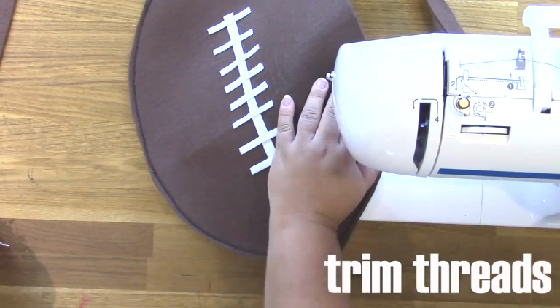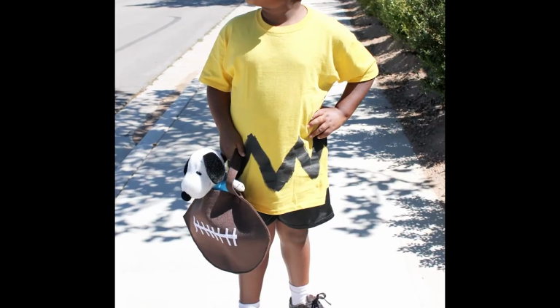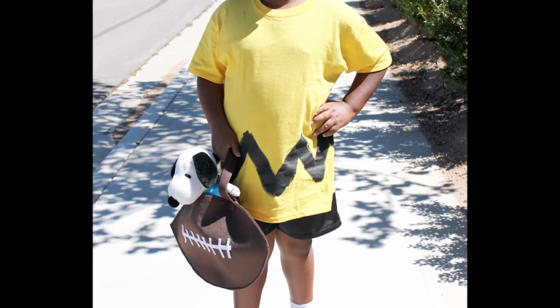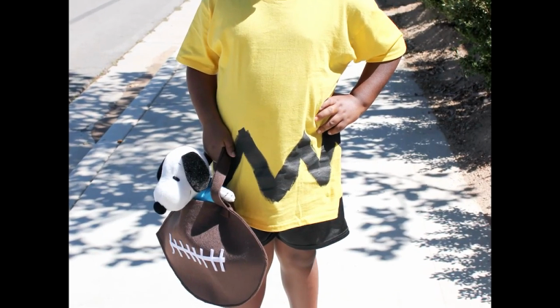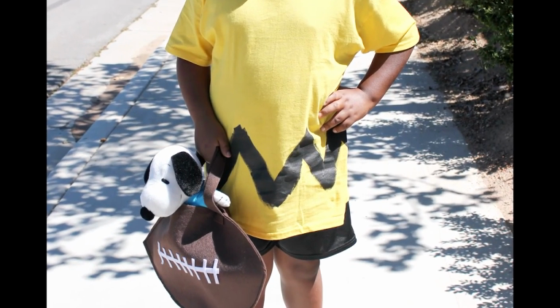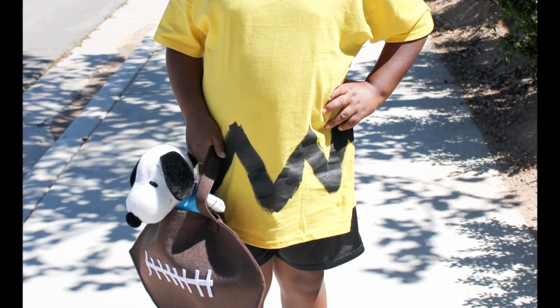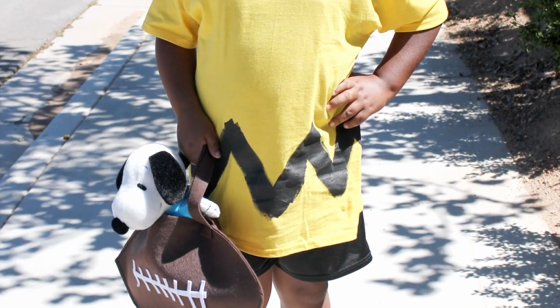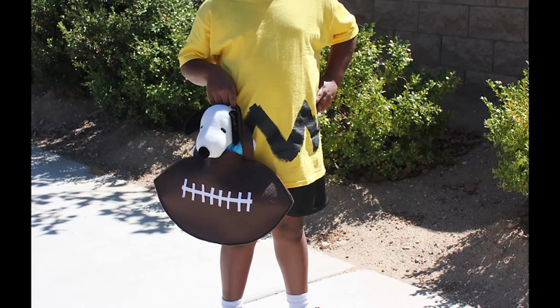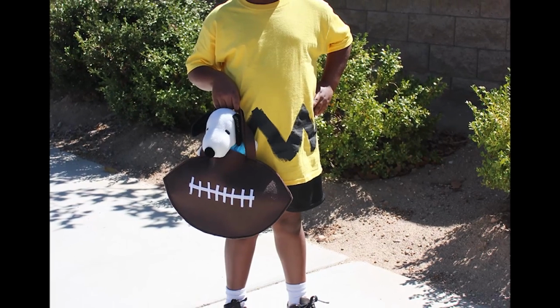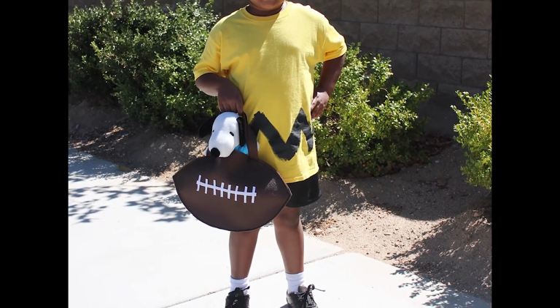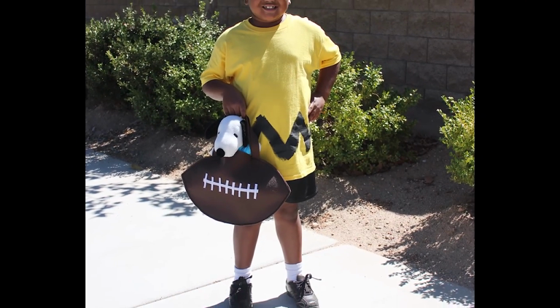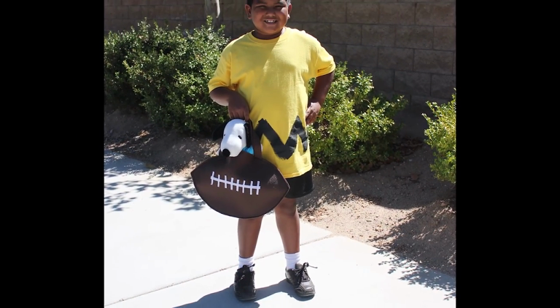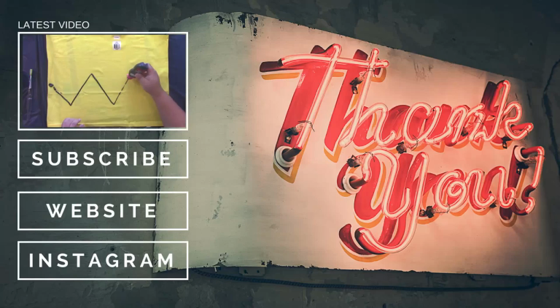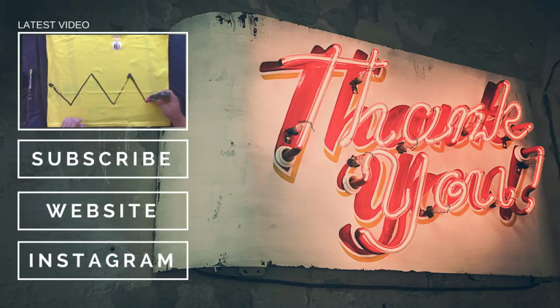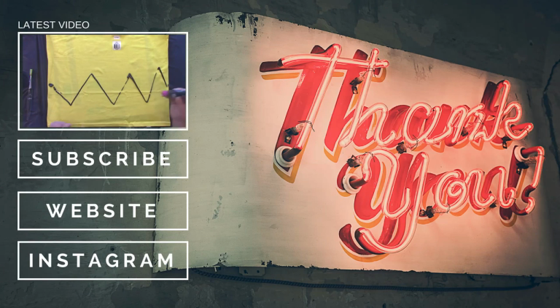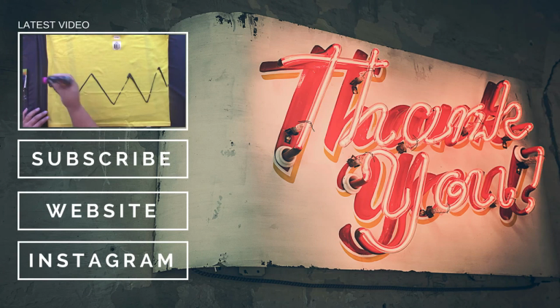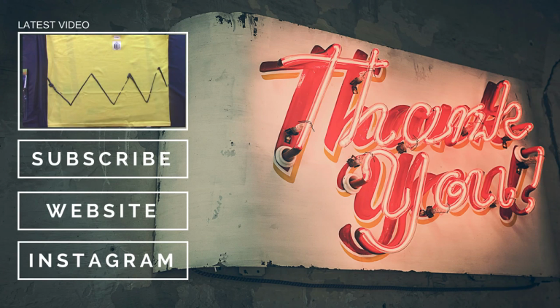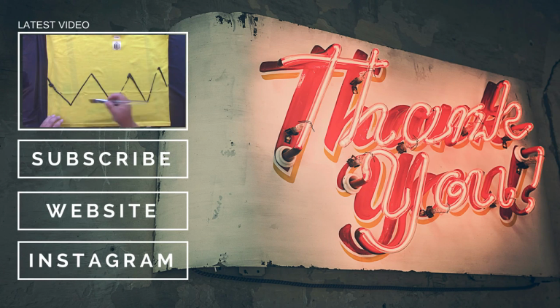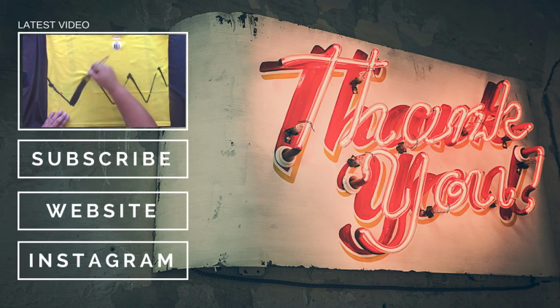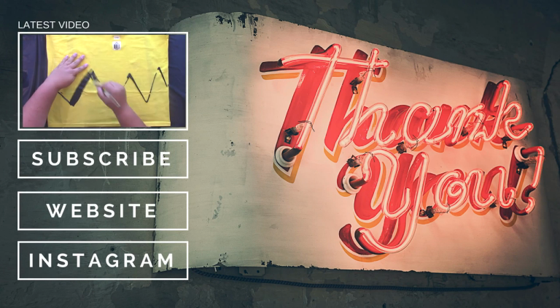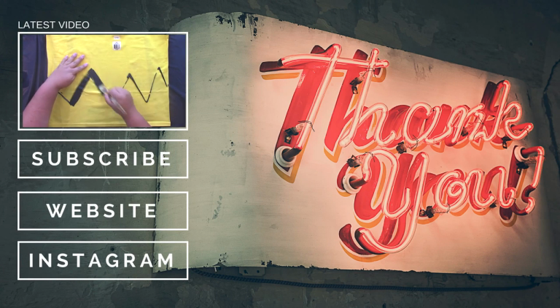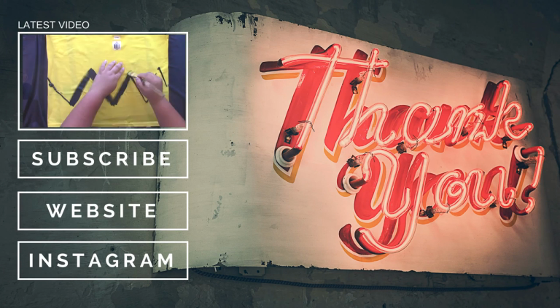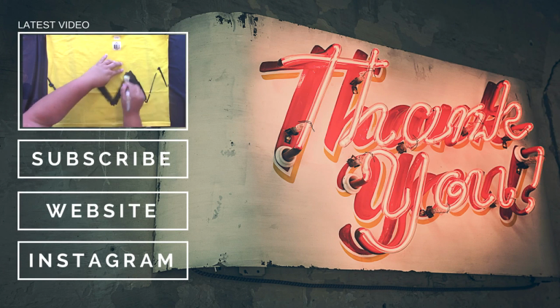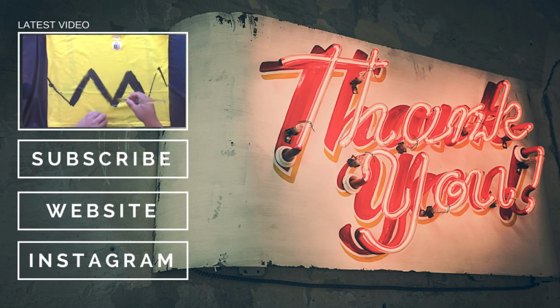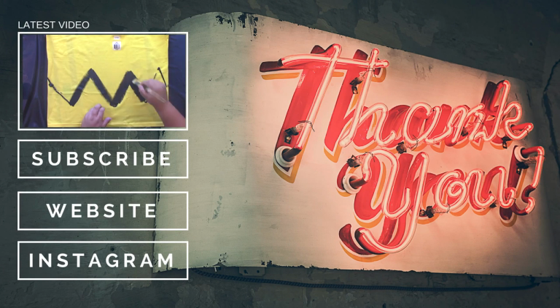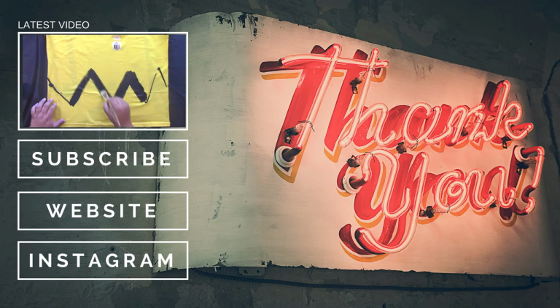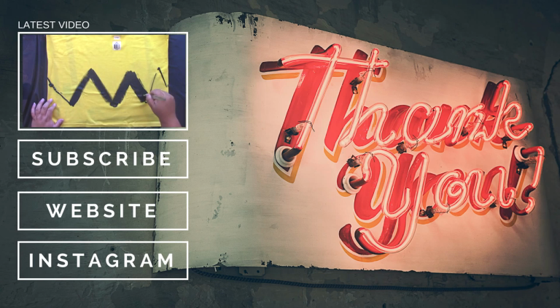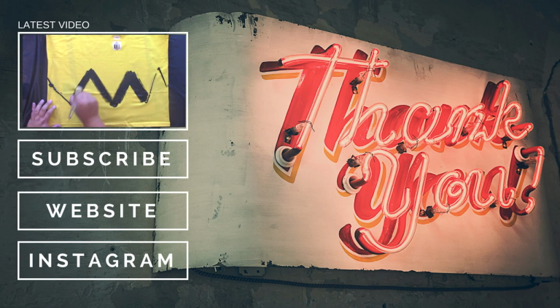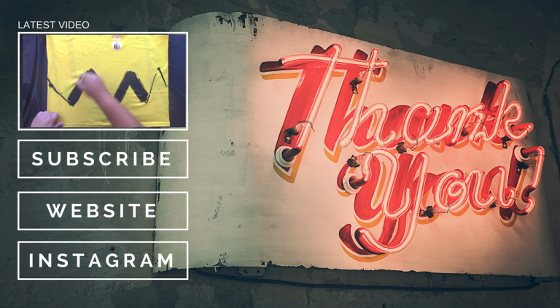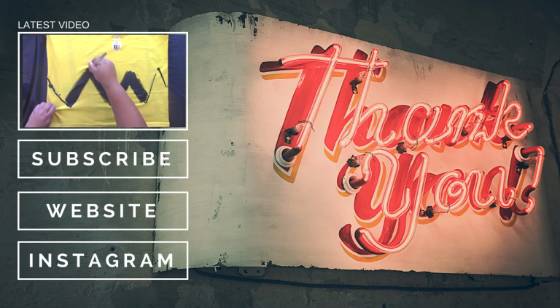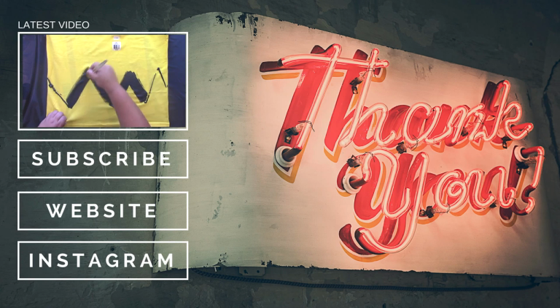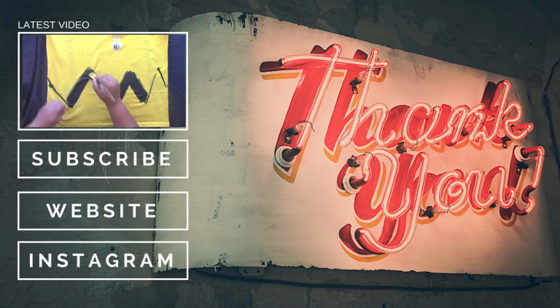You can see my son's little hands in there — he was helping me with this project. Once you're done, the football is ready for you to go trick-or-treating with, and it's super cute. You can put a little Snoopy in it like my son did, or you can just use it for trick-or-treating.